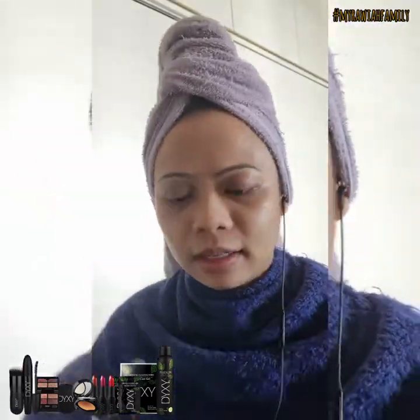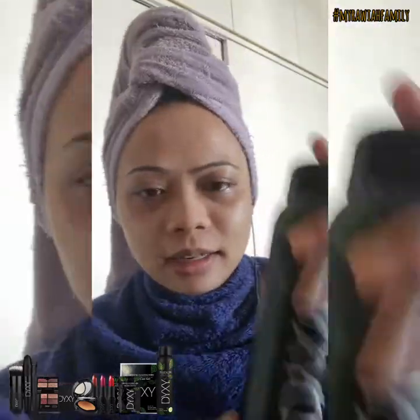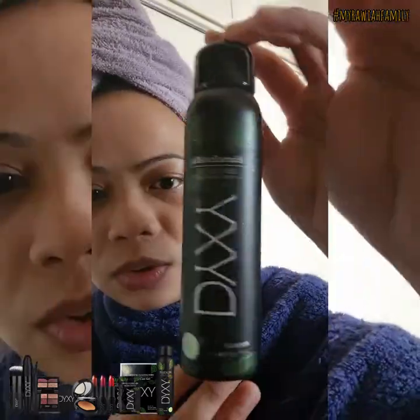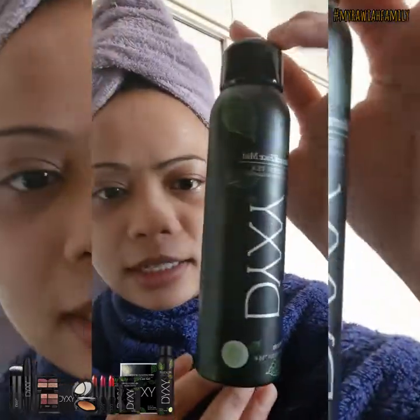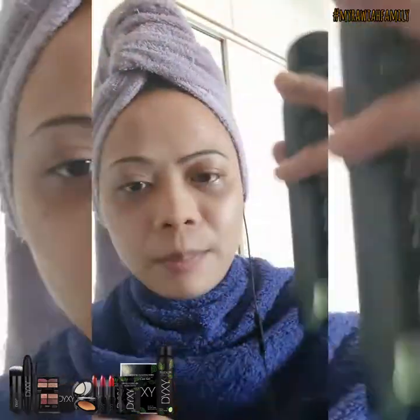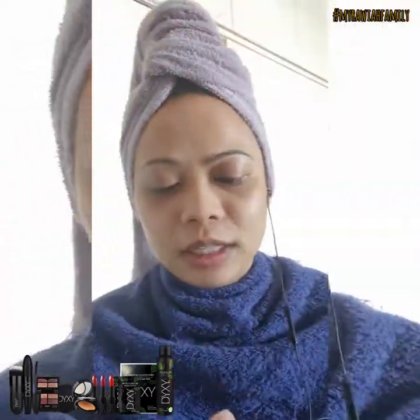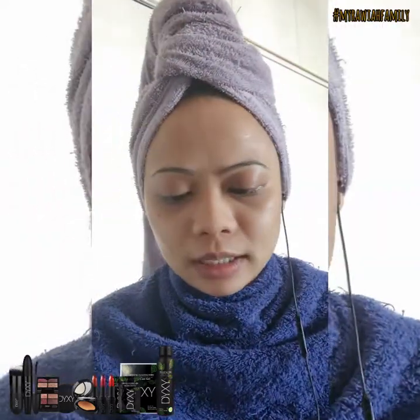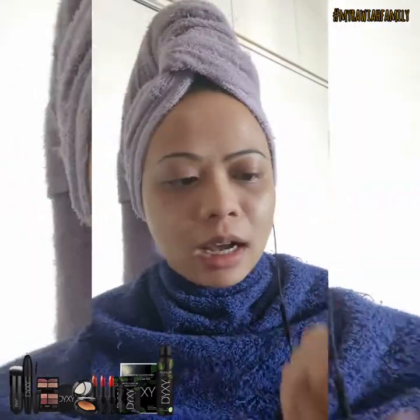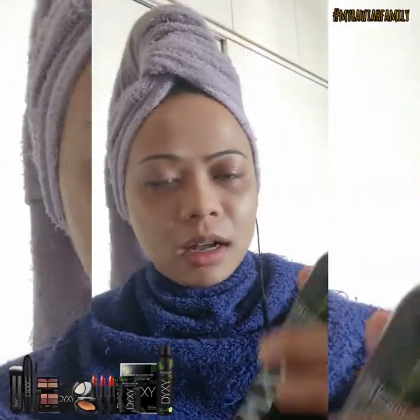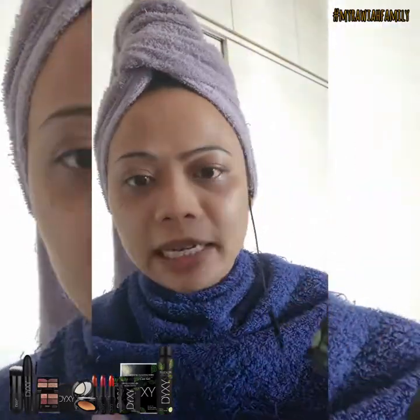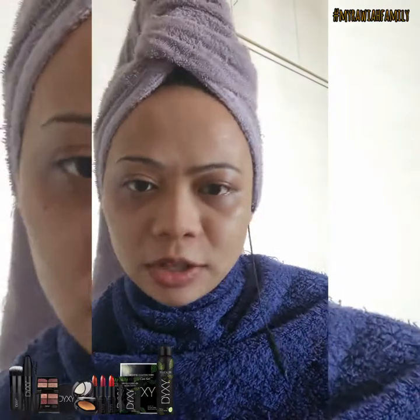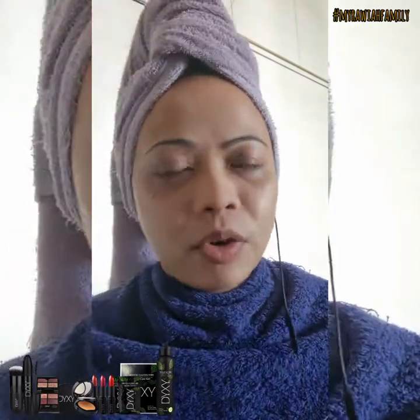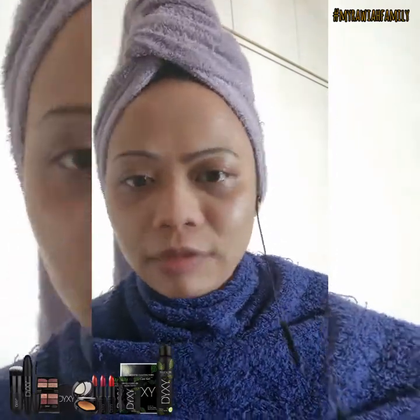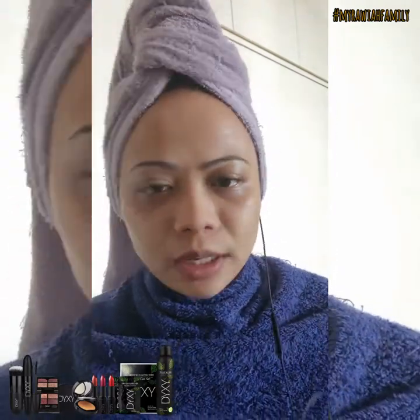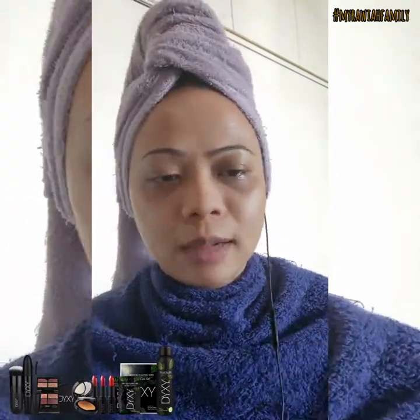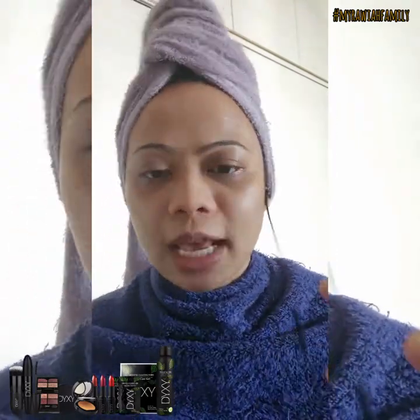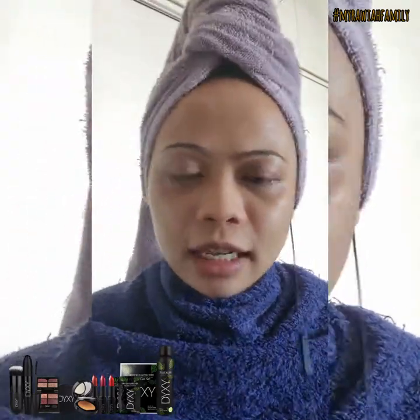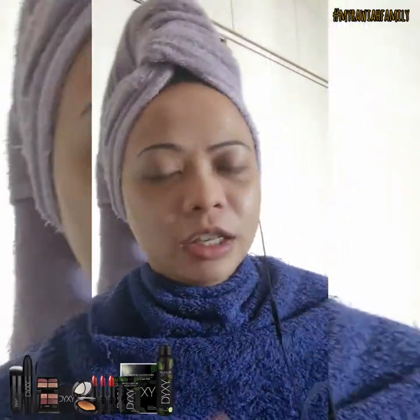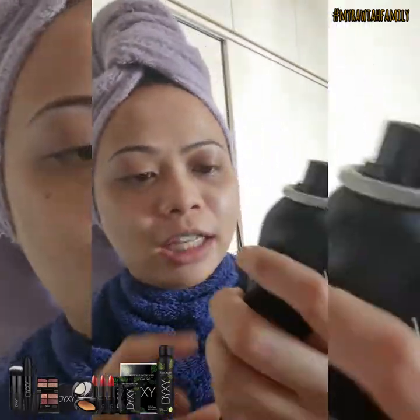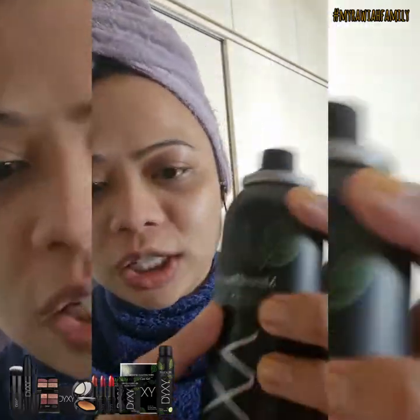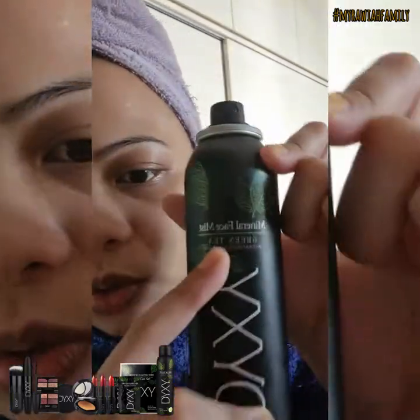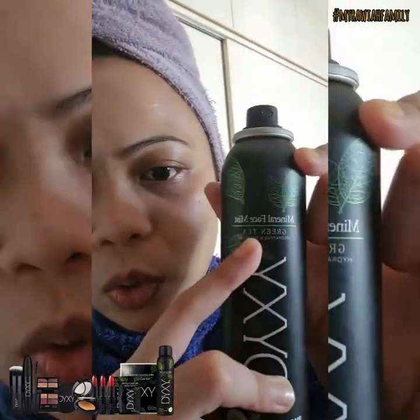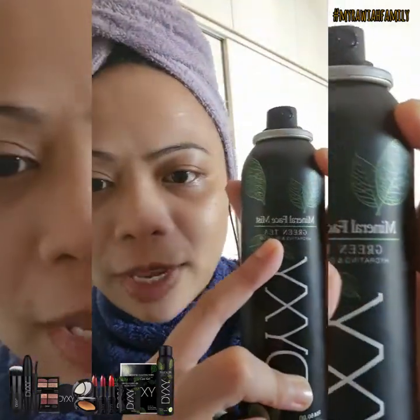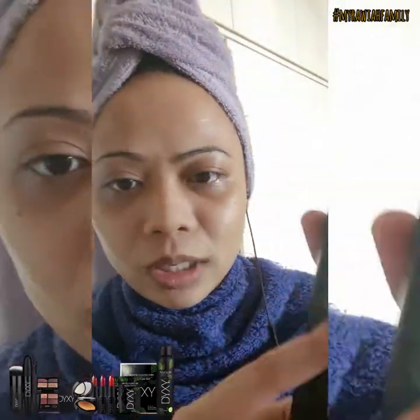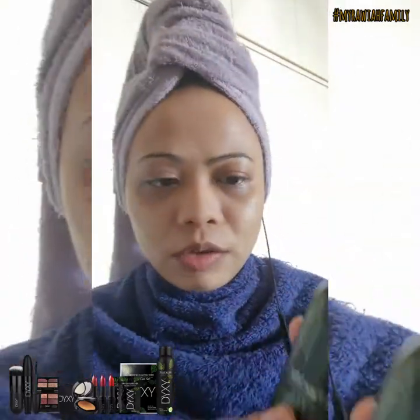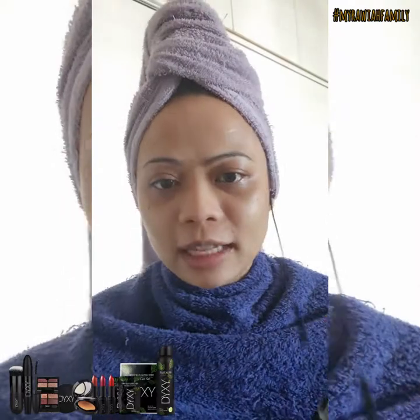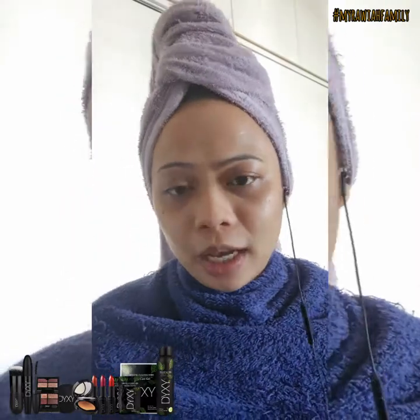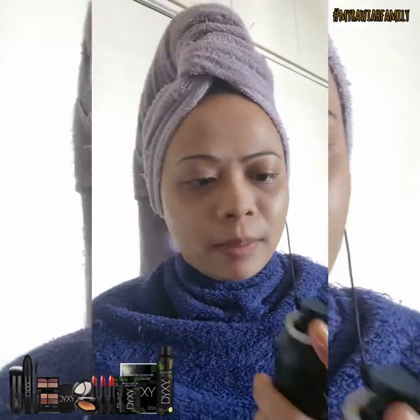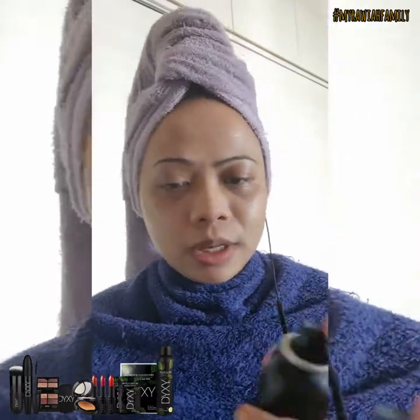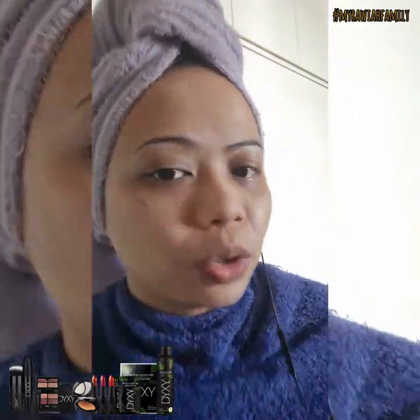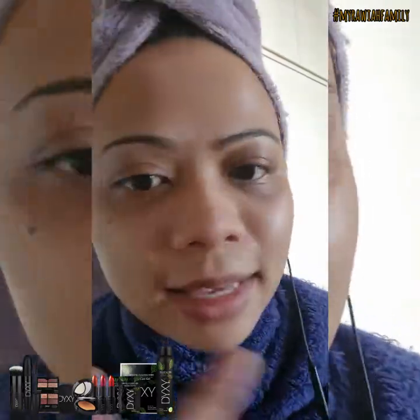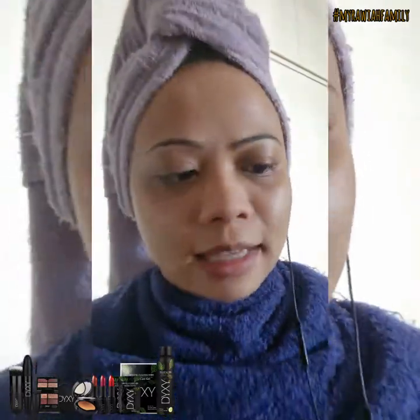The last thing you need is this Mineral Face Mist. It's a green tea extract formula with 72 minerals, which soothes acne, gives you hydration, and also a glowing effect. Not only for setting spray over makeup, but it can be used on bare skin as well.